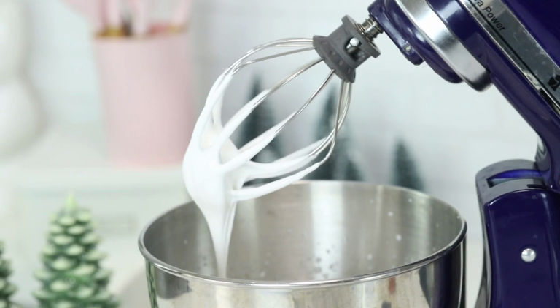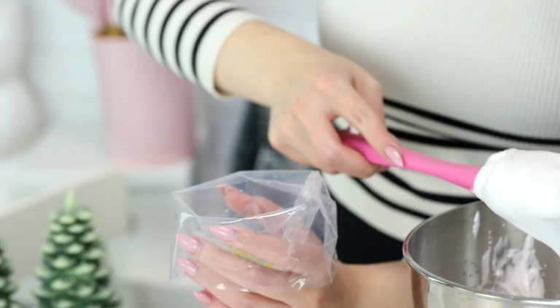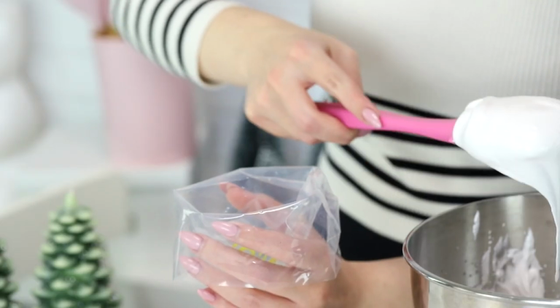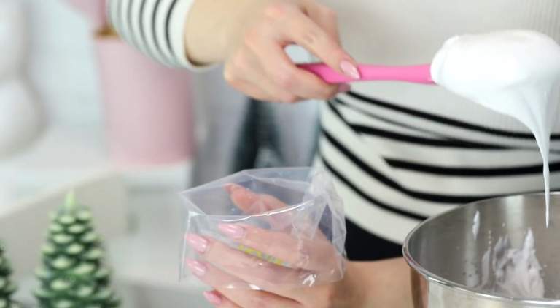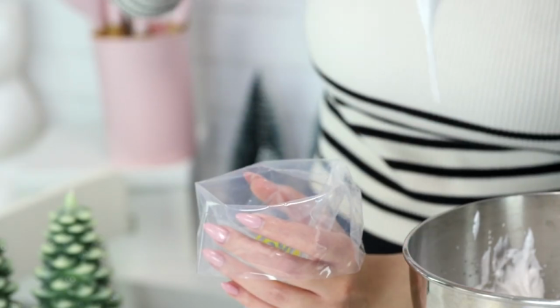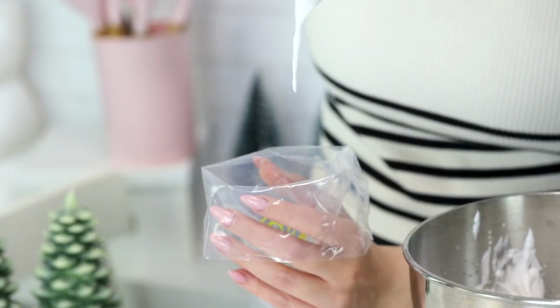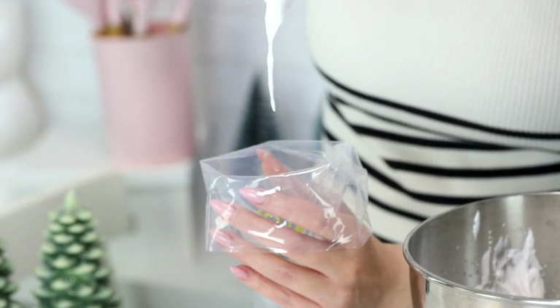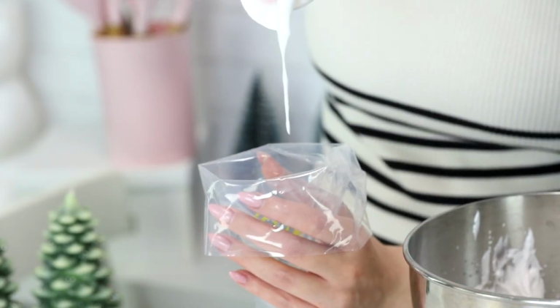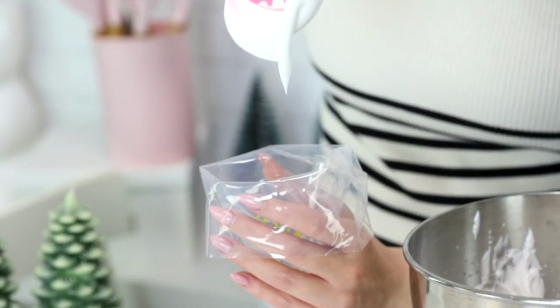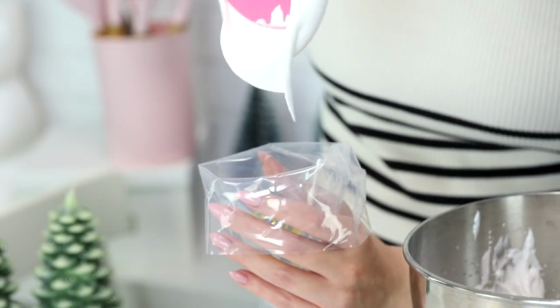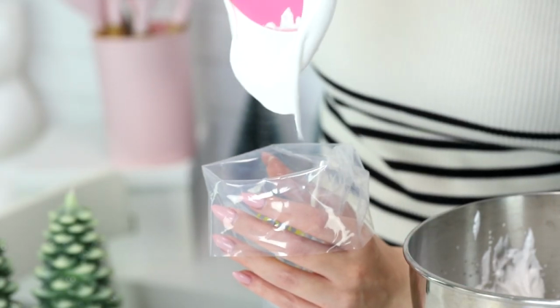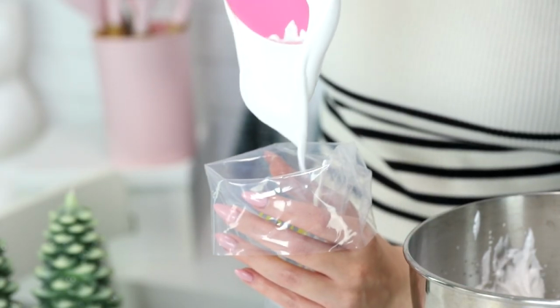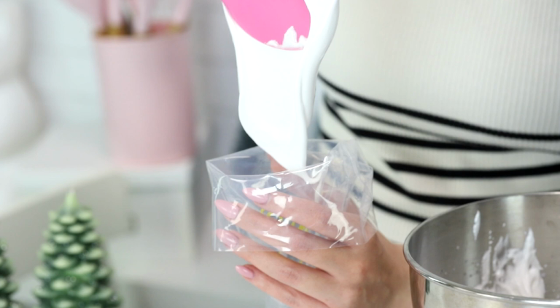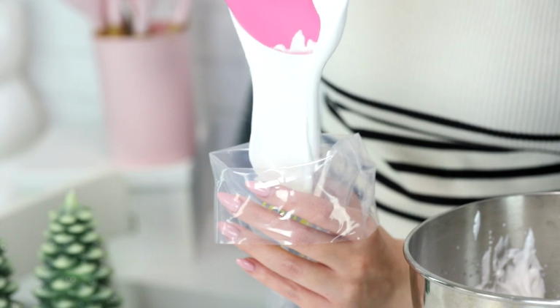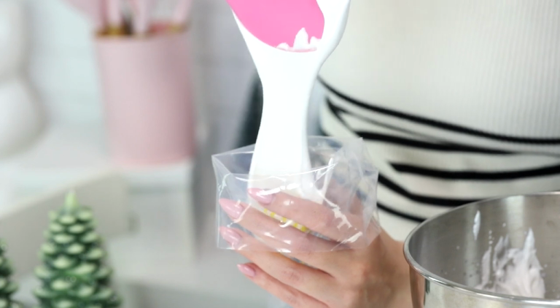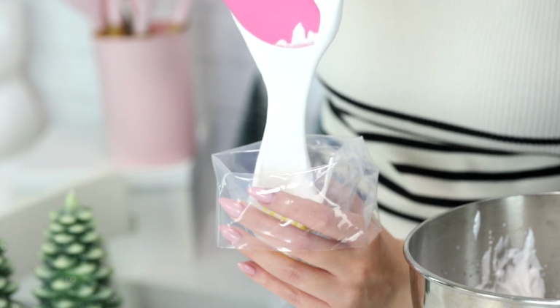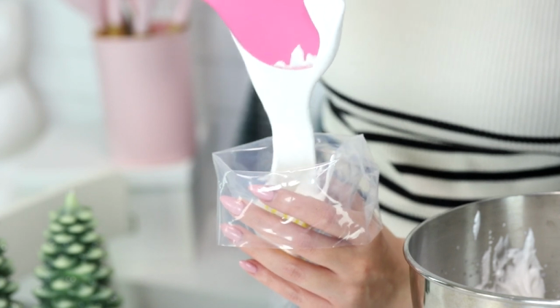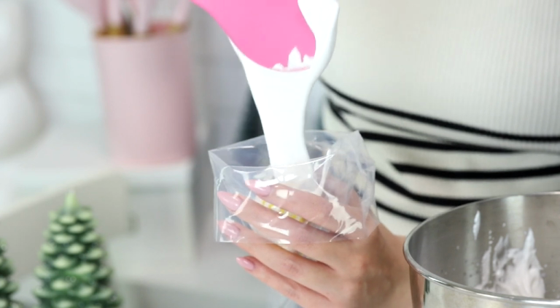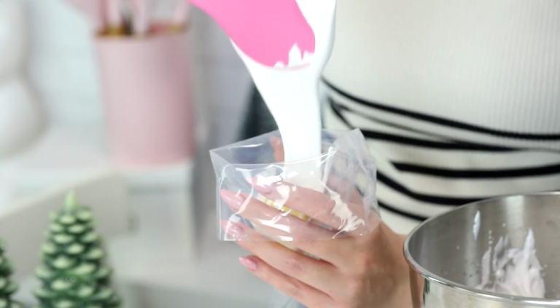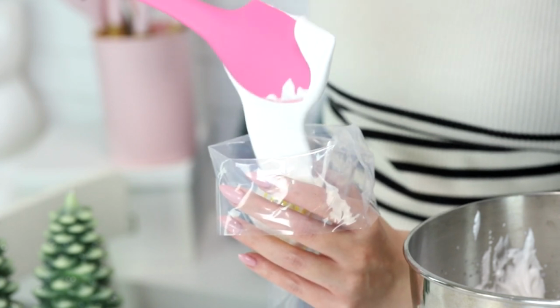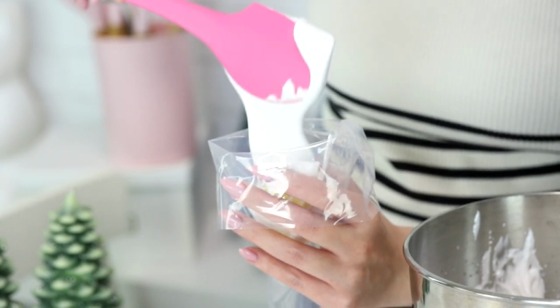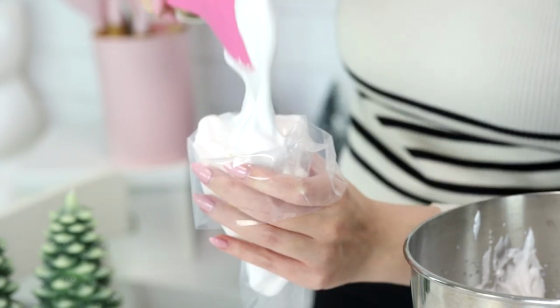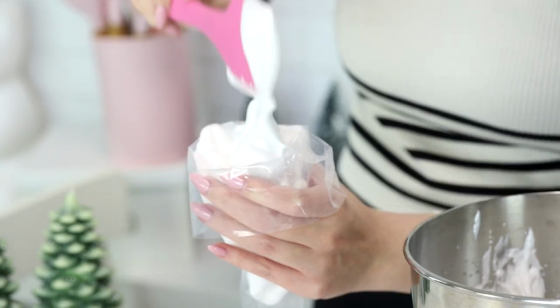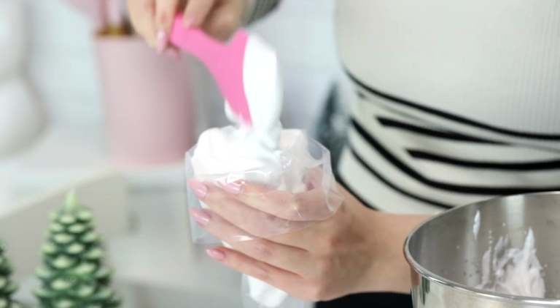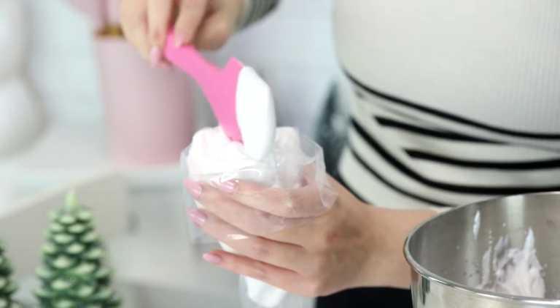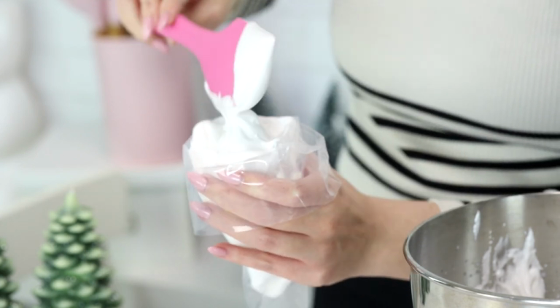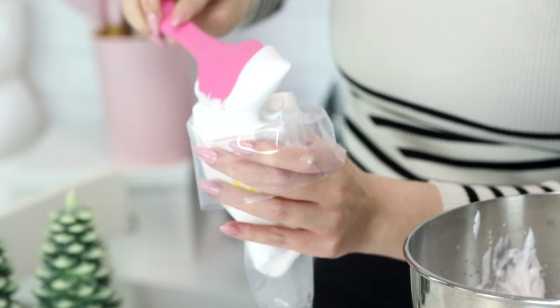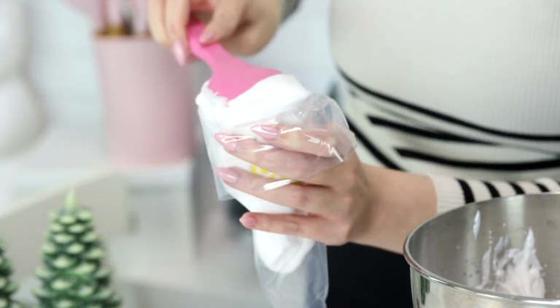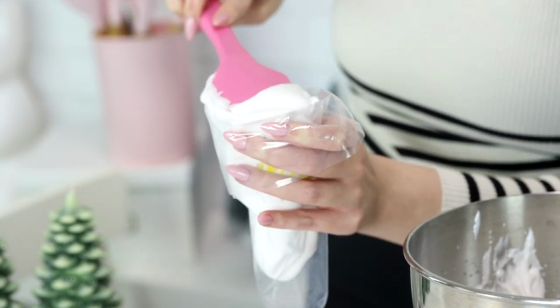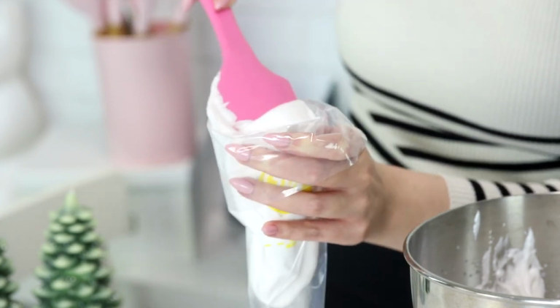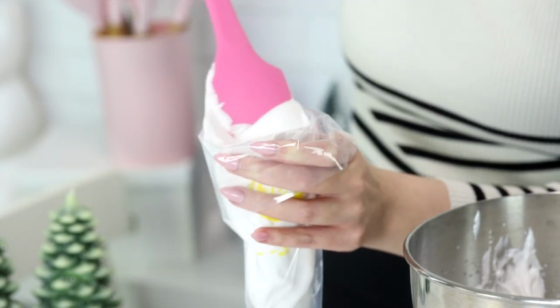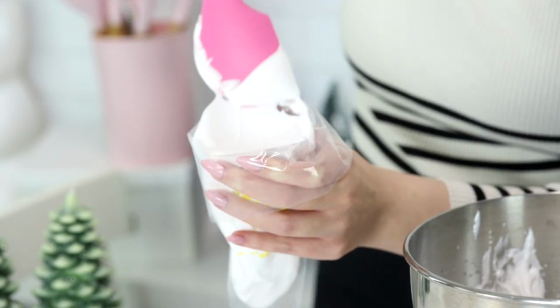Now I'm gonna pop it into a piping bag and I'm gonna try to make like jumbo ones — I think that would be really fun. So piping bag with a large round piping tip.